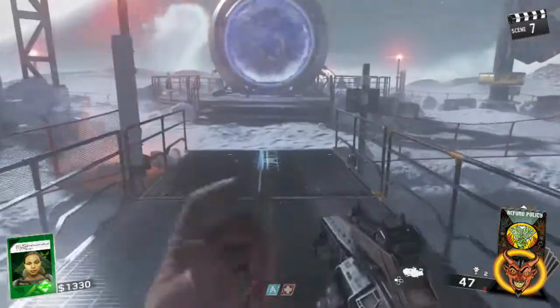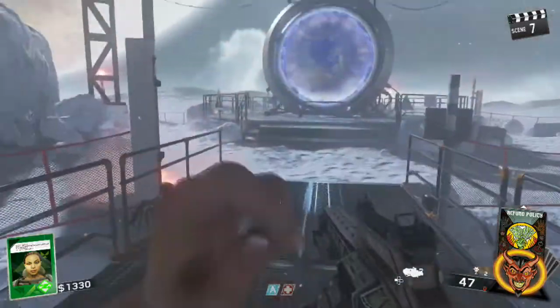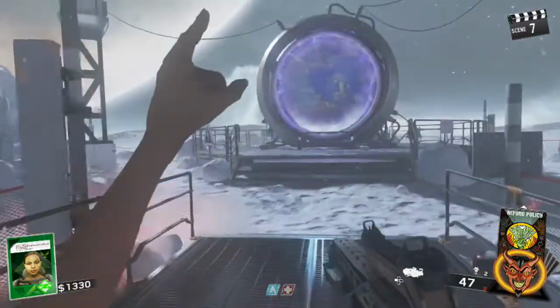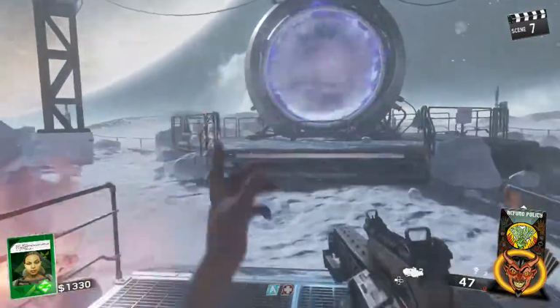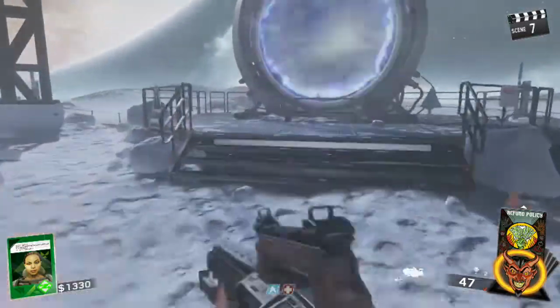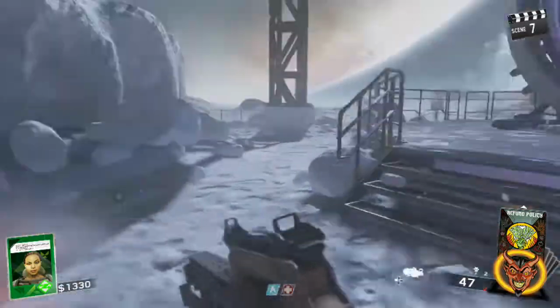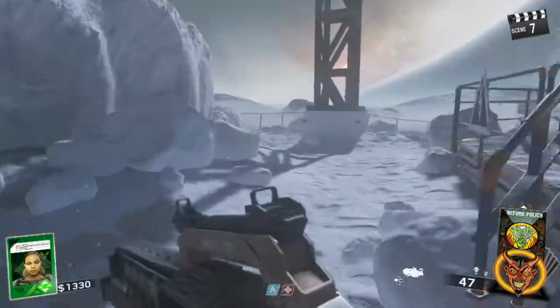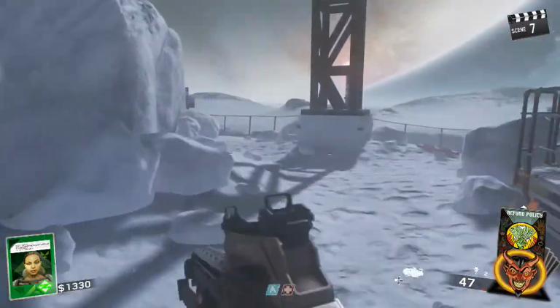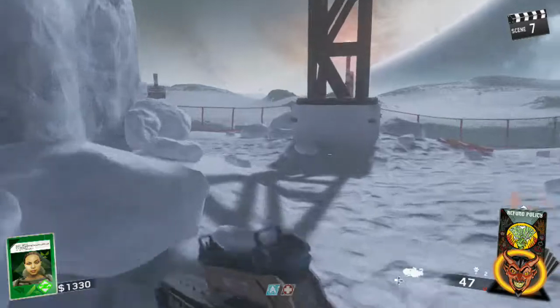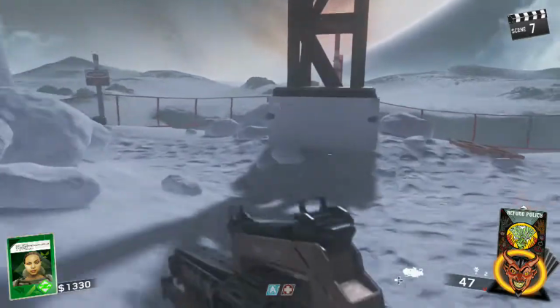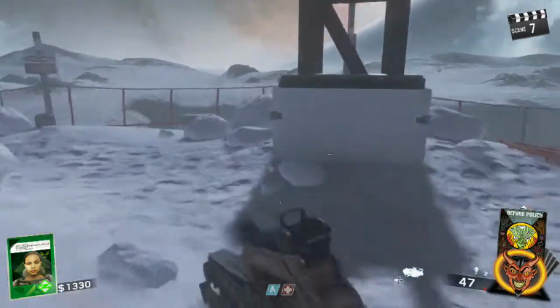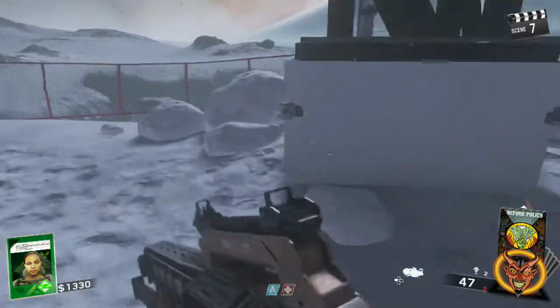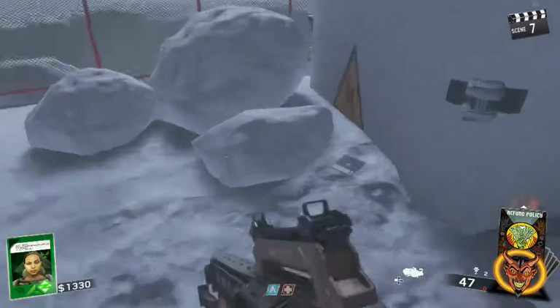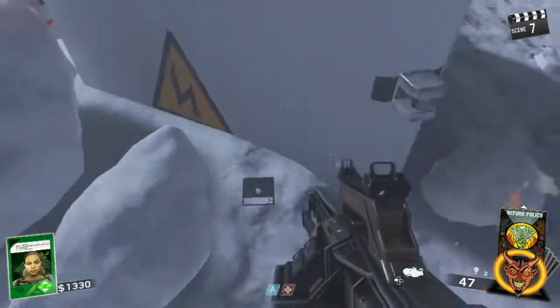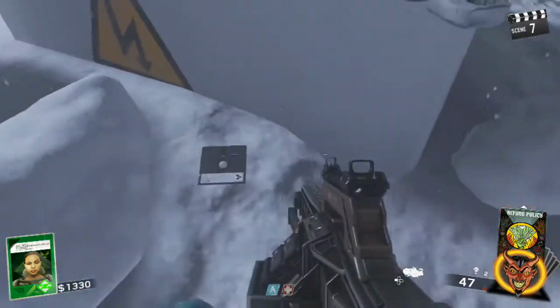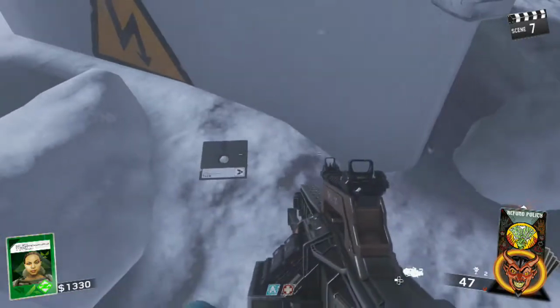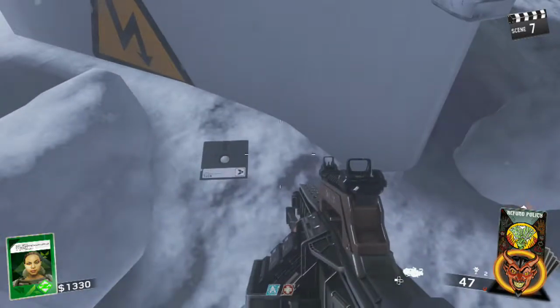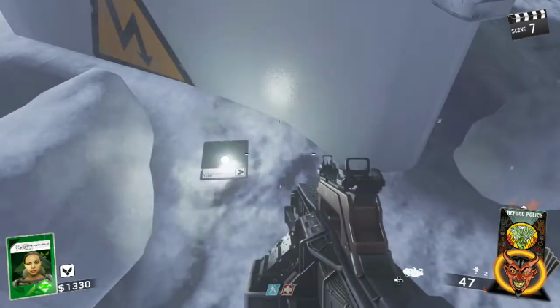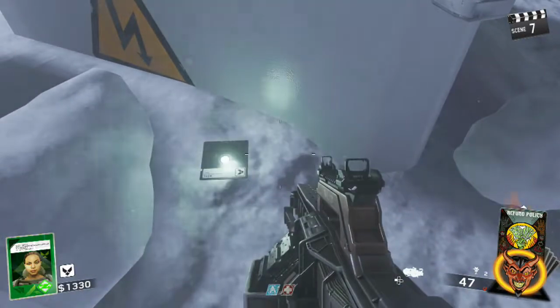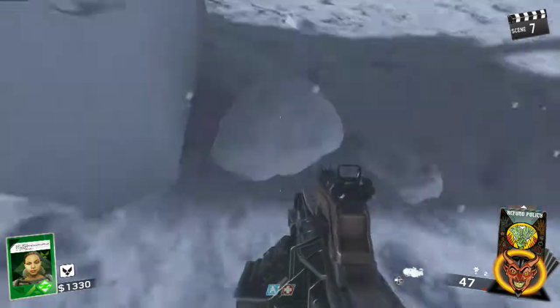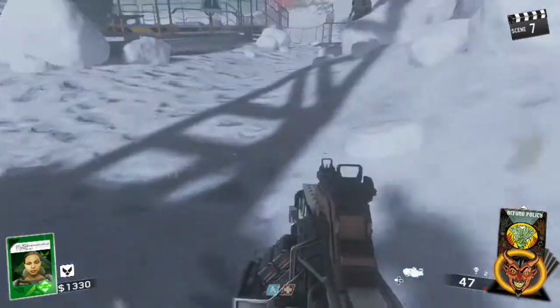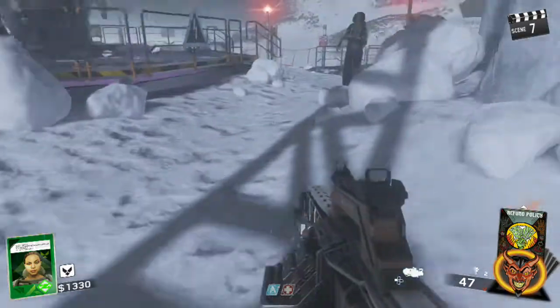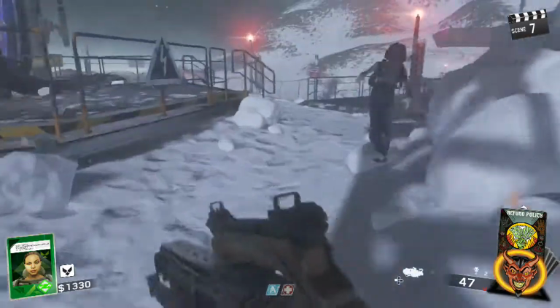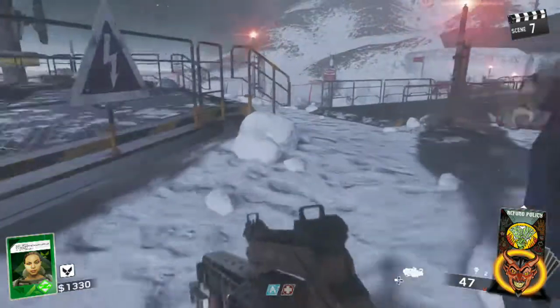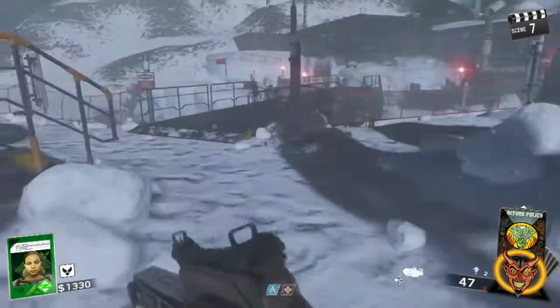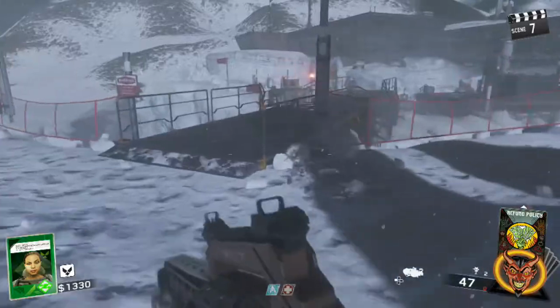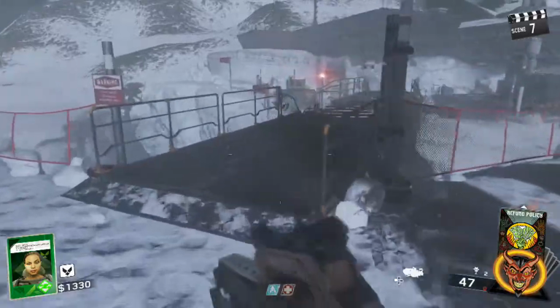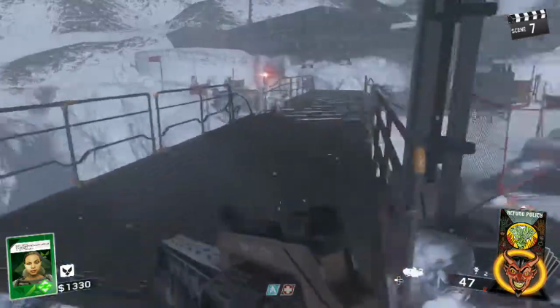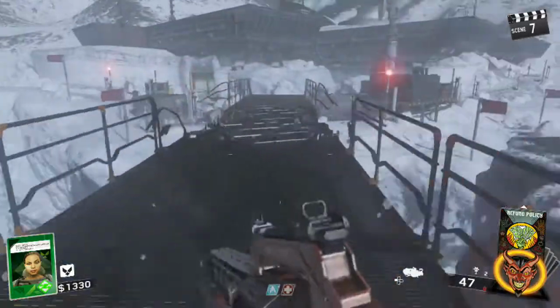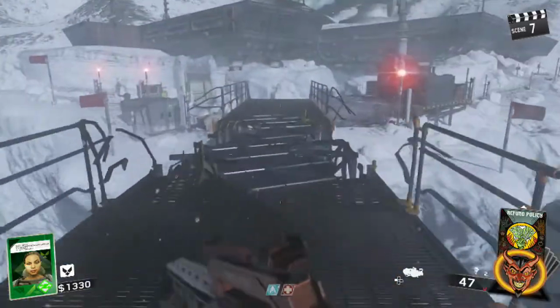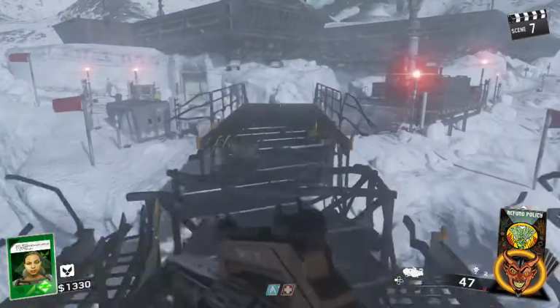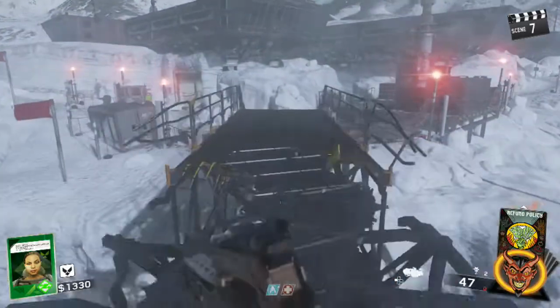The third floppy disk location is next to Pack-A-Punch, and it is to the left next to this stanchion here. Again, we pick it up, take a picture of the symbol, and remember where it is.